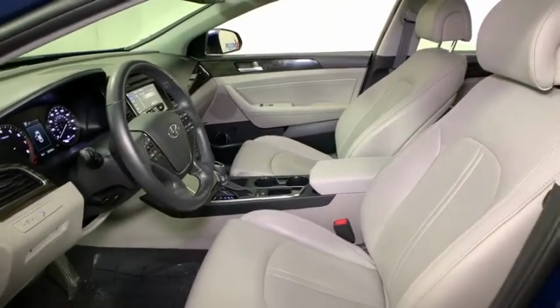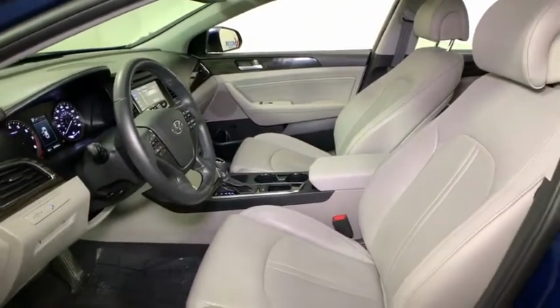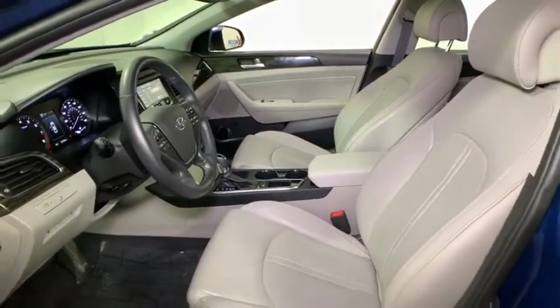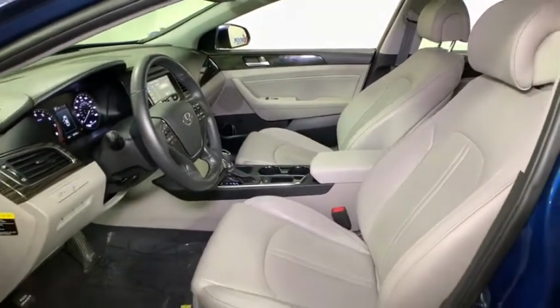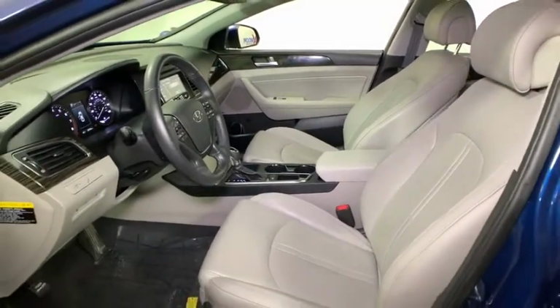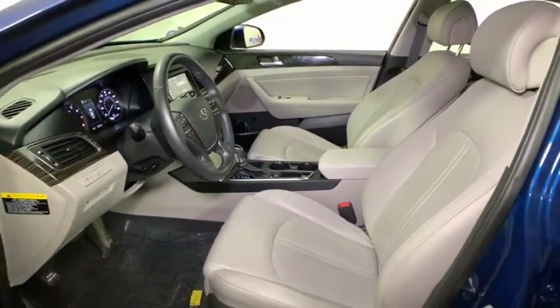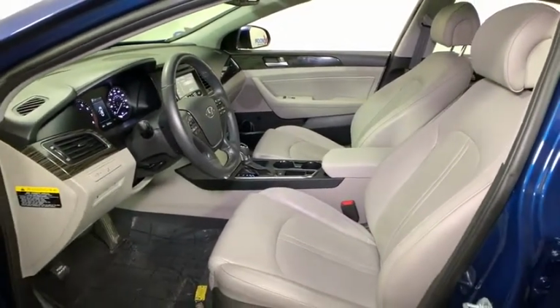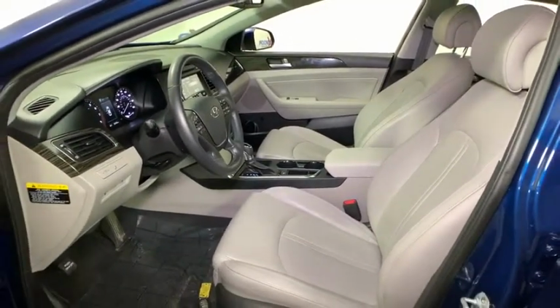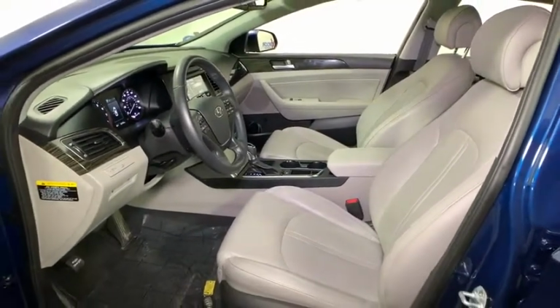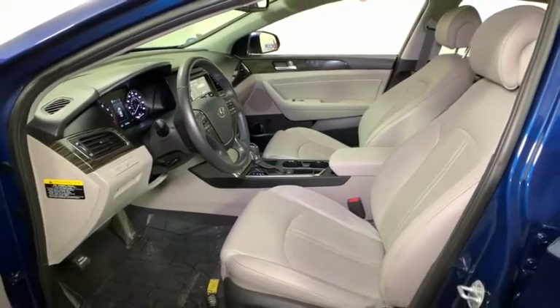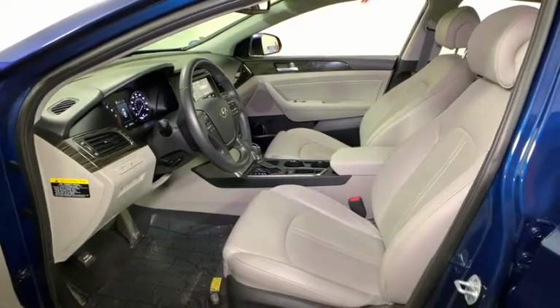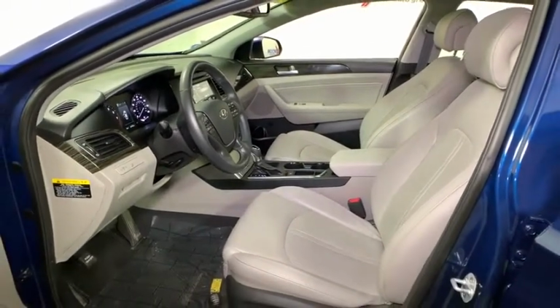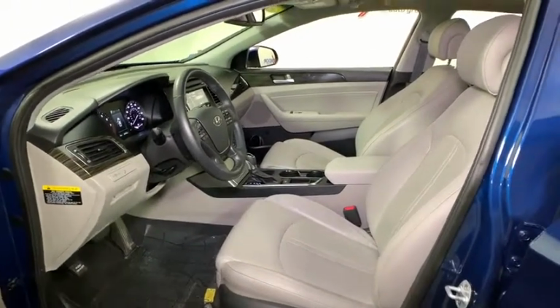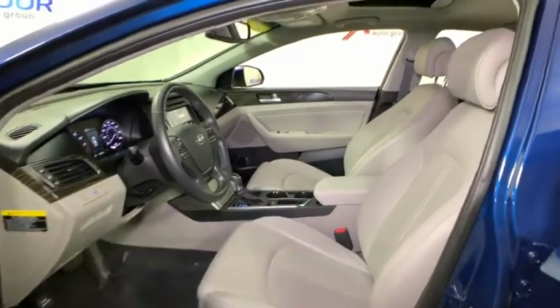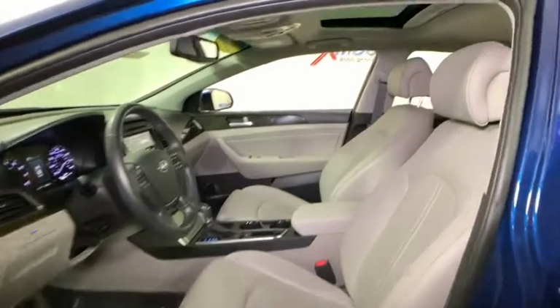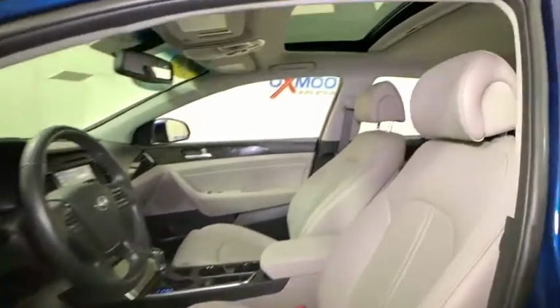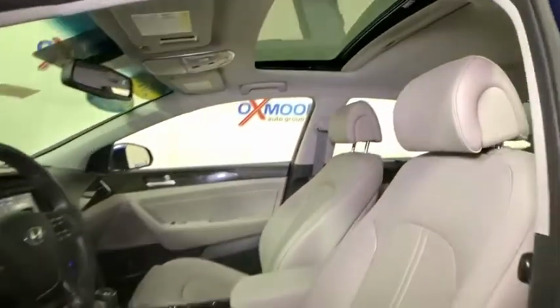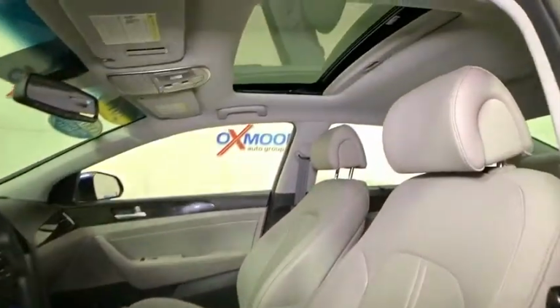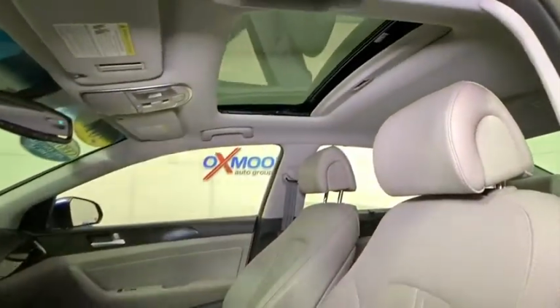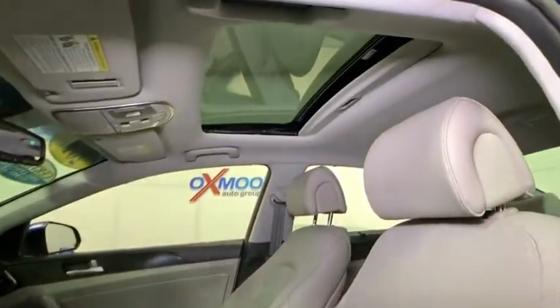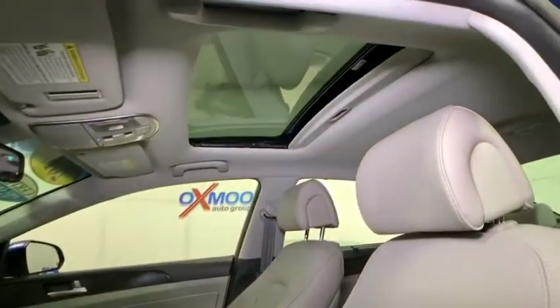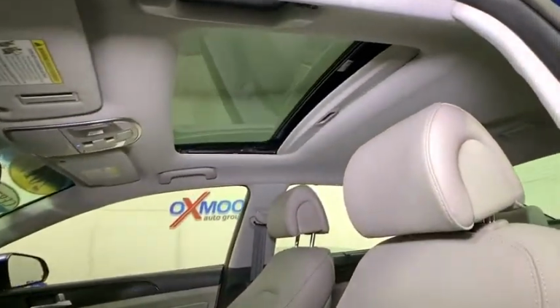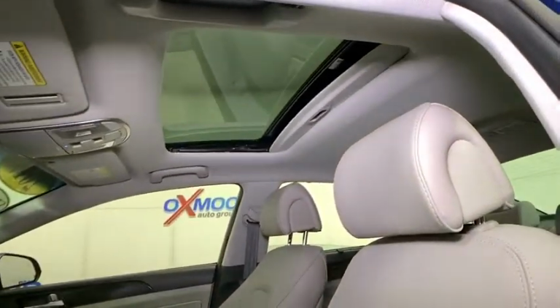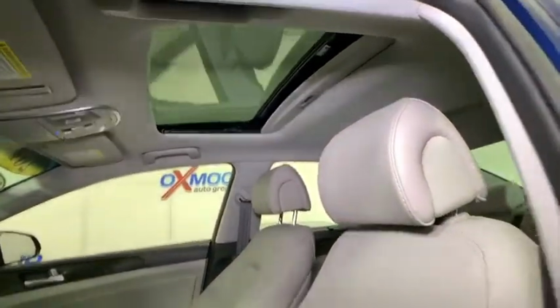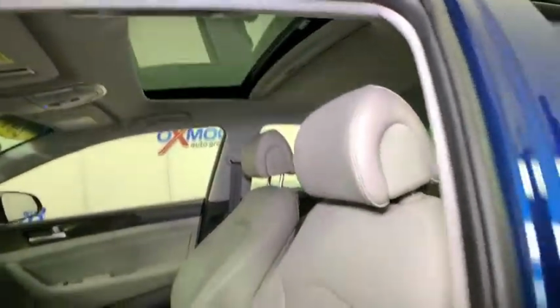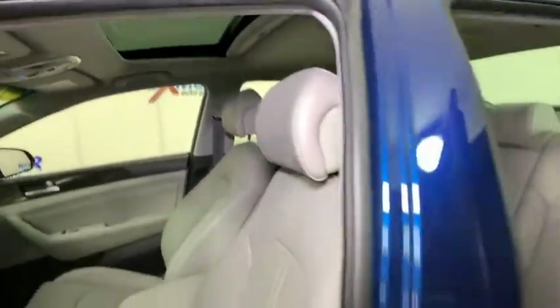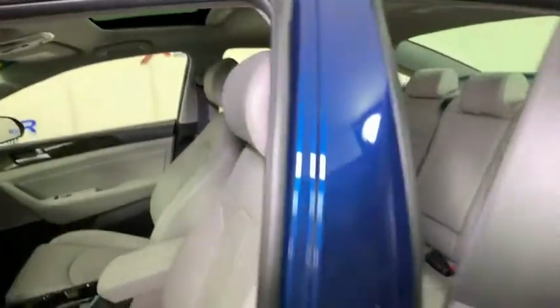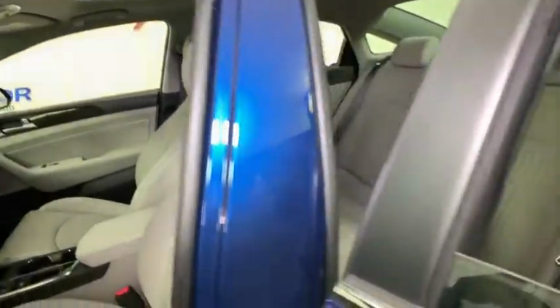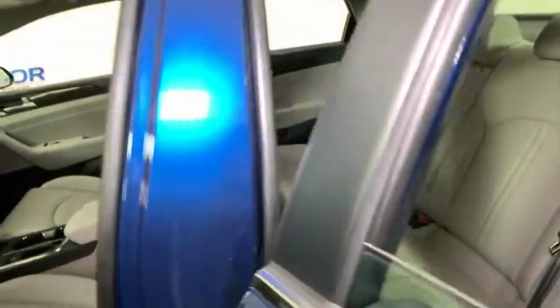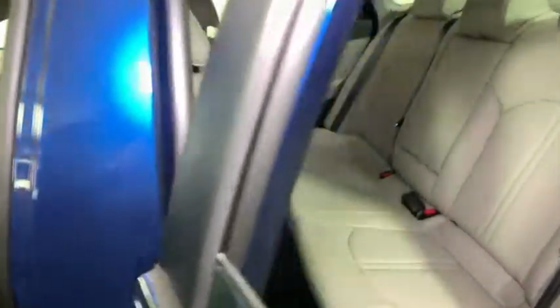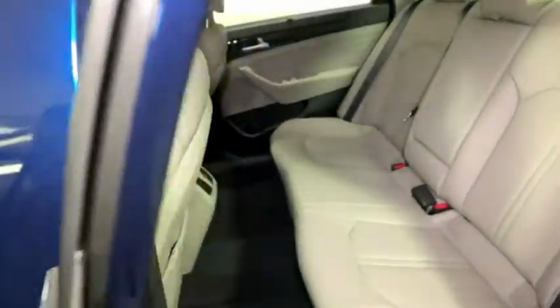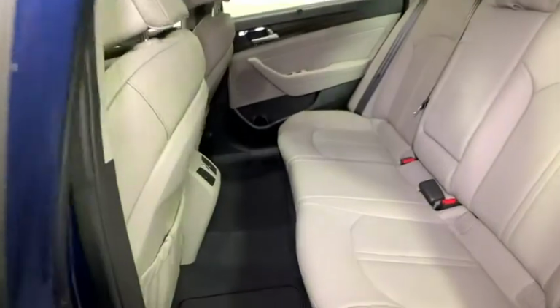Power steering, alloy wheels, four-wheel disc brakes, electronic stability control, power windows, rear window defroster, security system, CD player, compass.